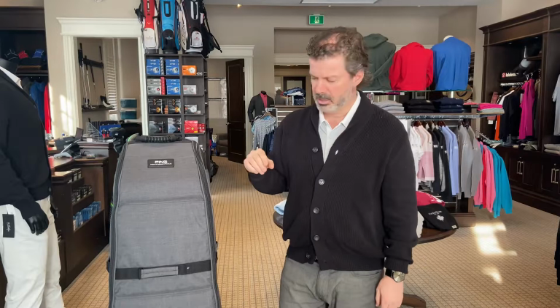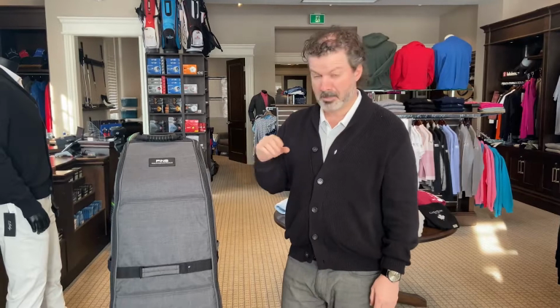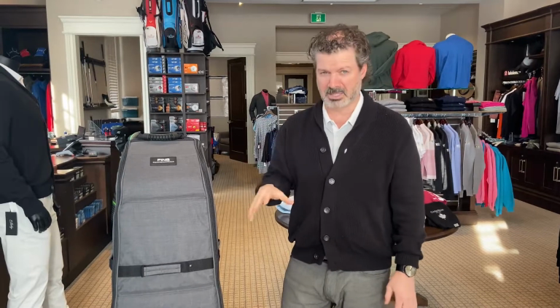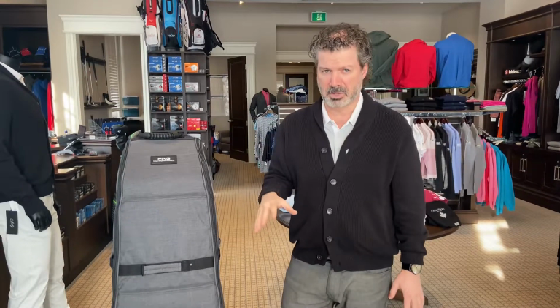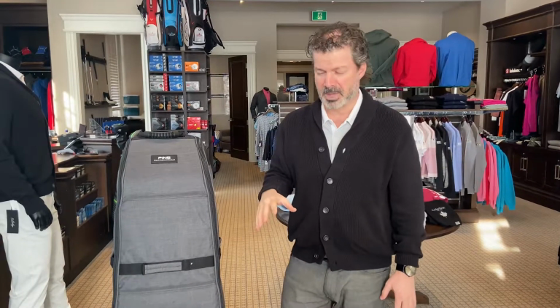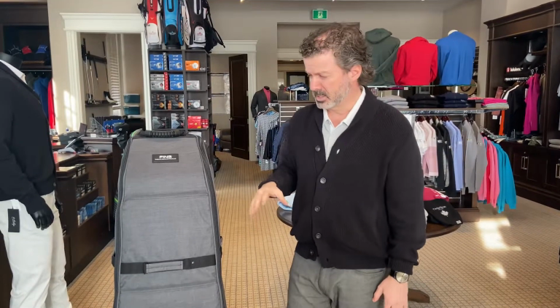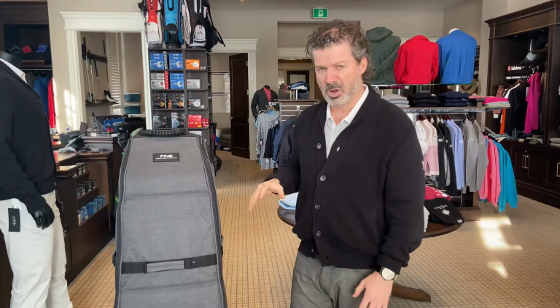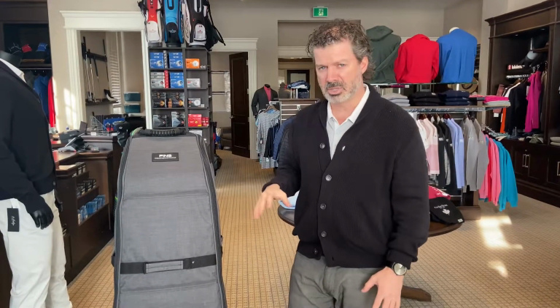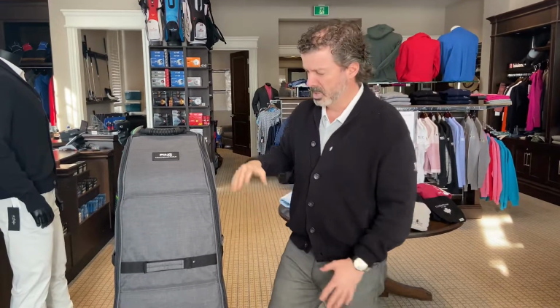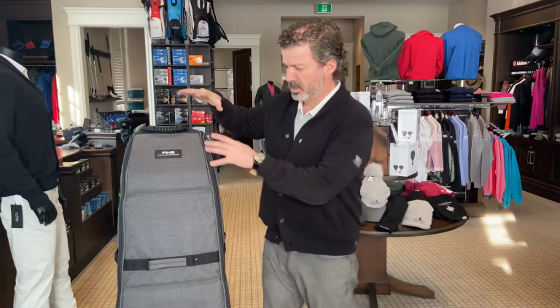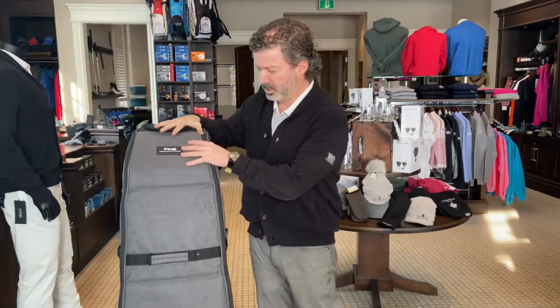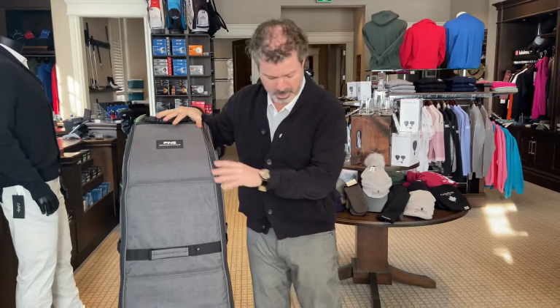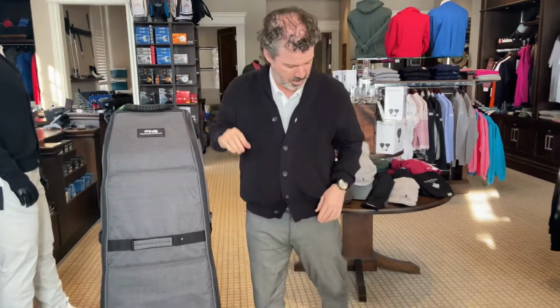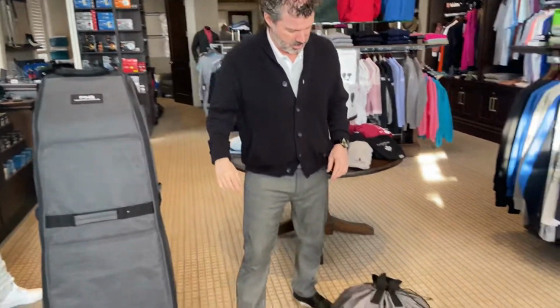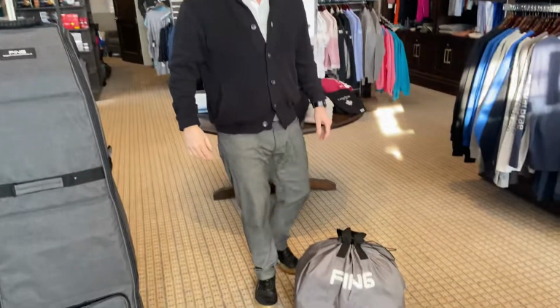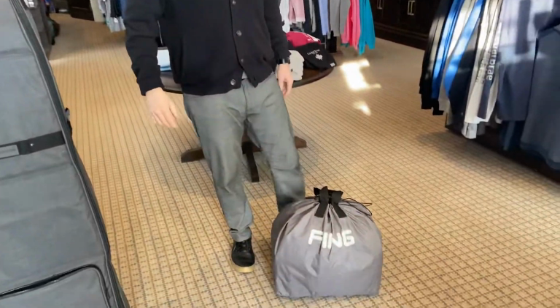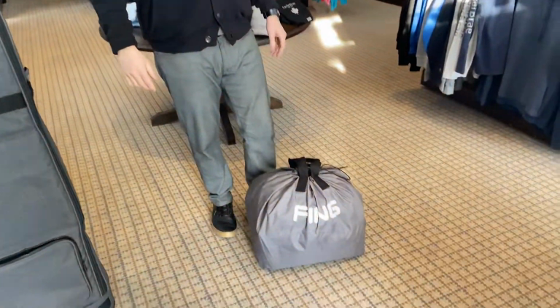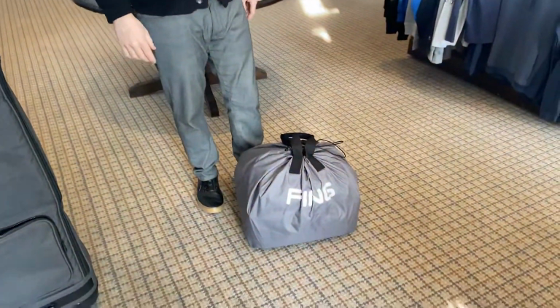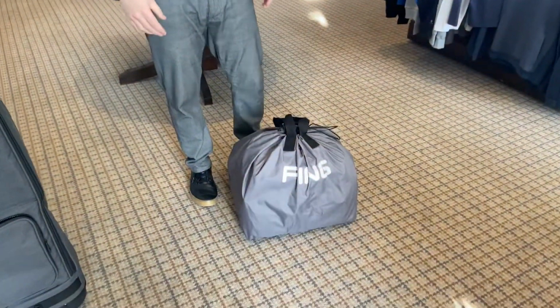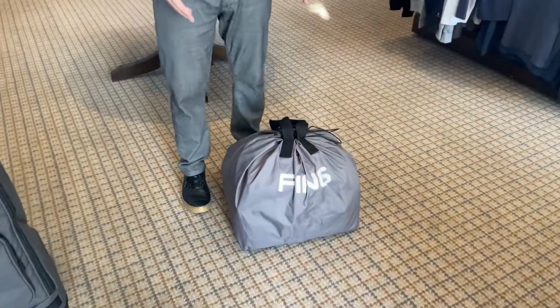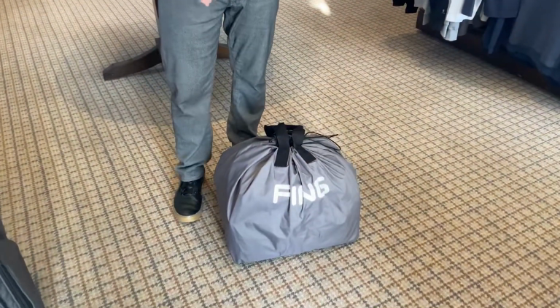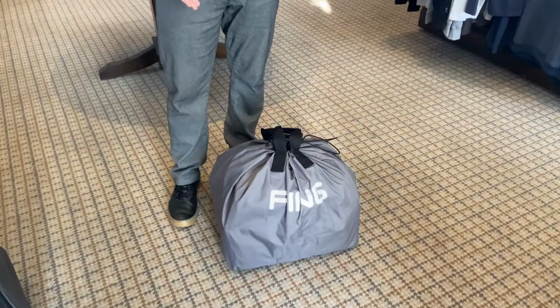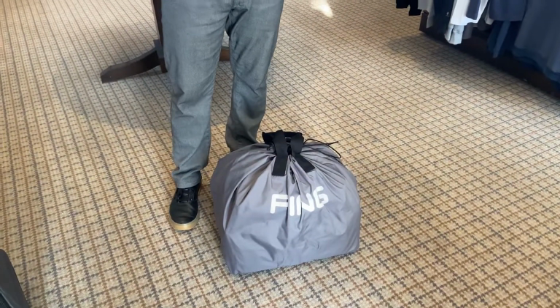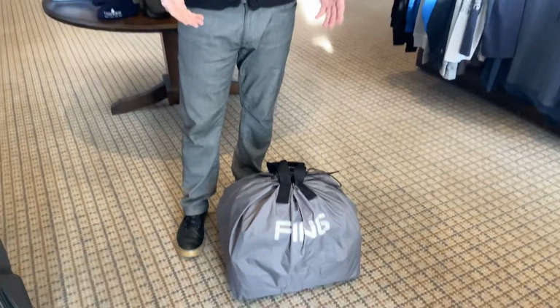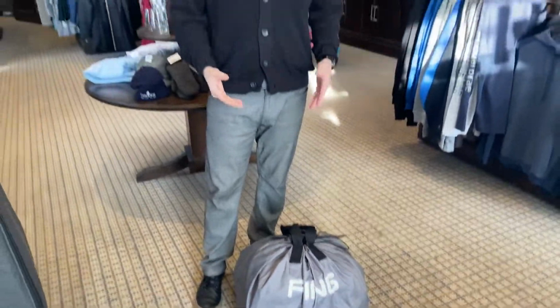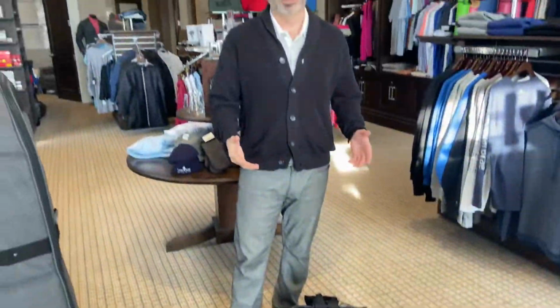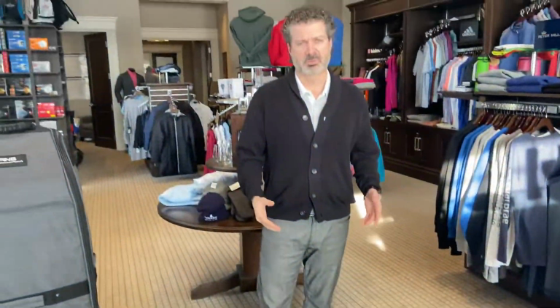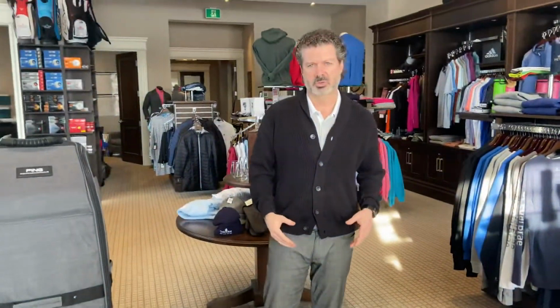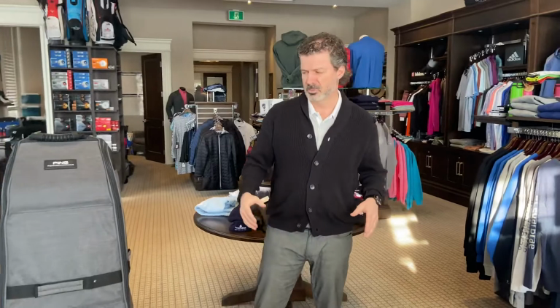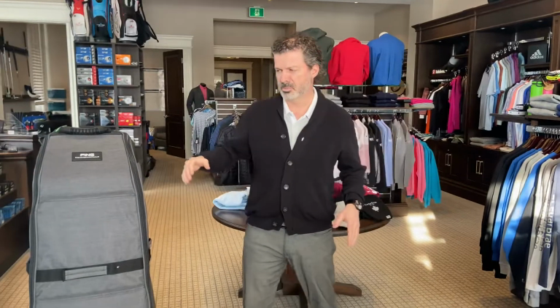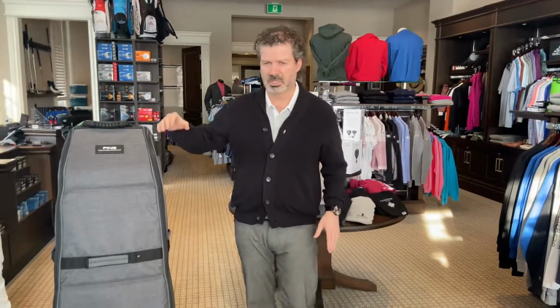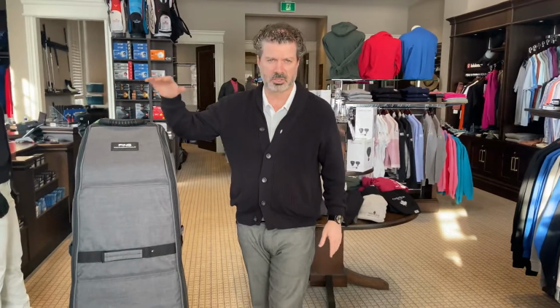The best thing about these bags is that when you're not using them they completely fold up into this size right here, and you can put them under your bed, in your closet, or in a cupboard somewhere — they're super easy to store.